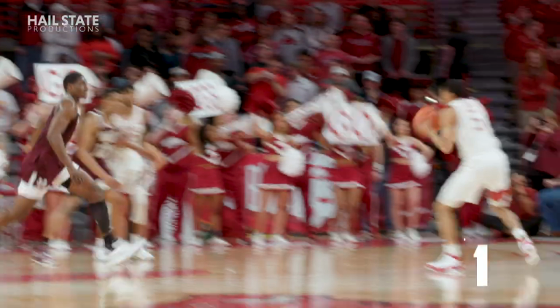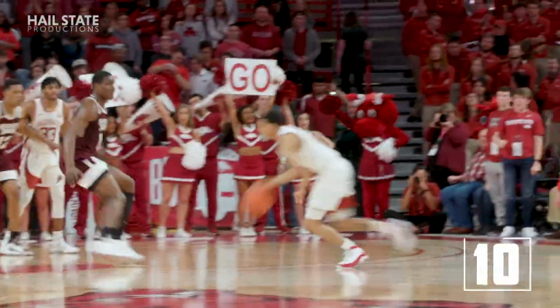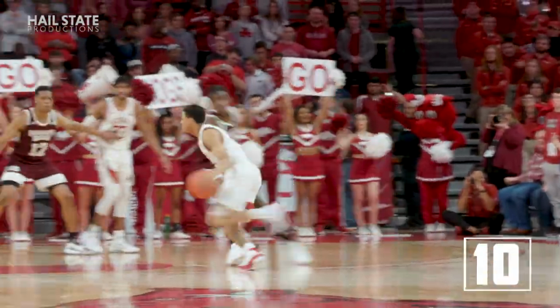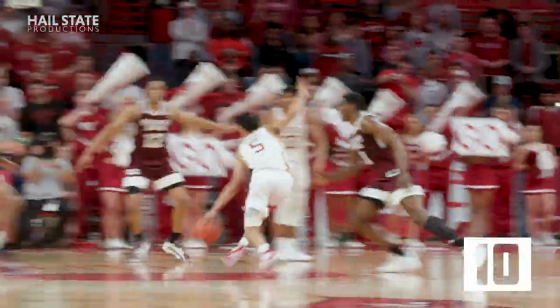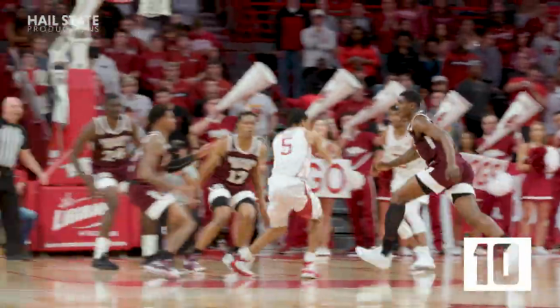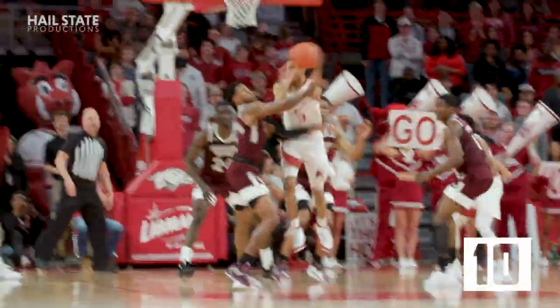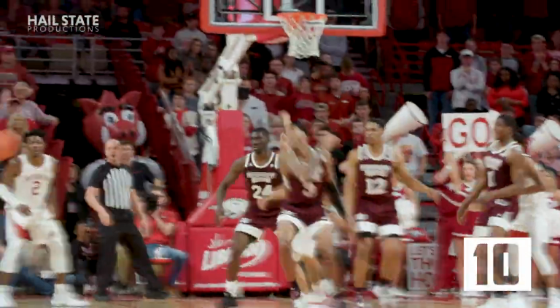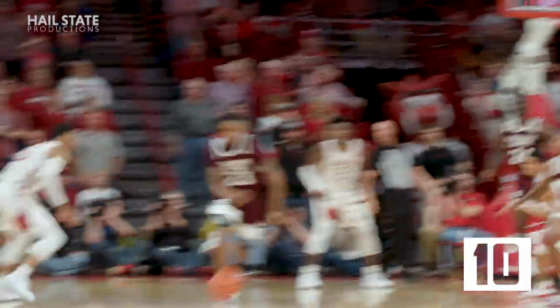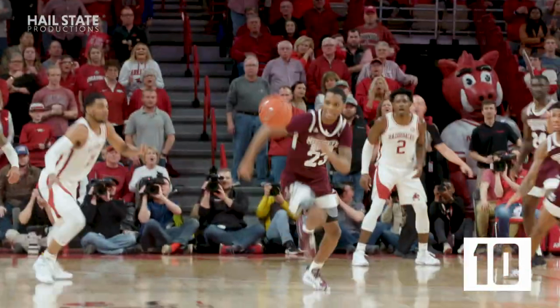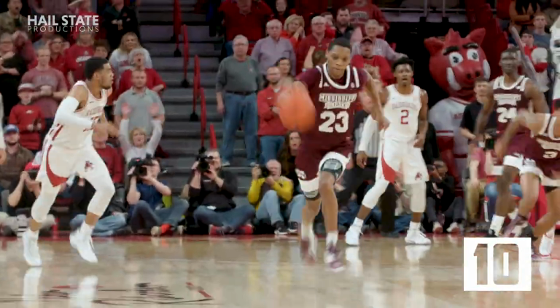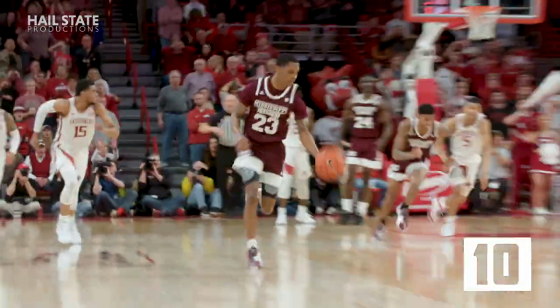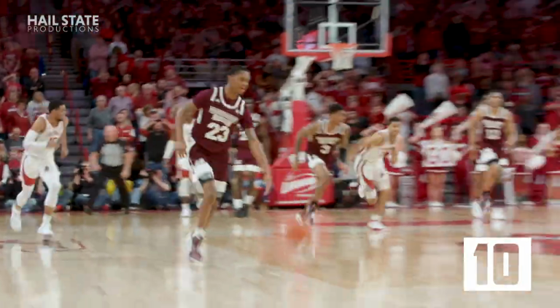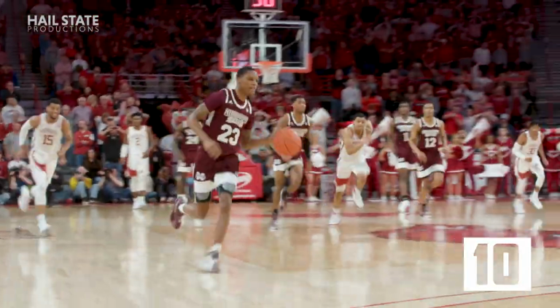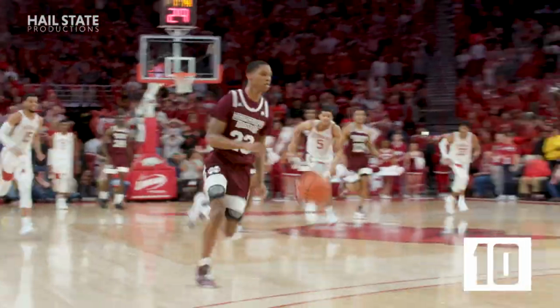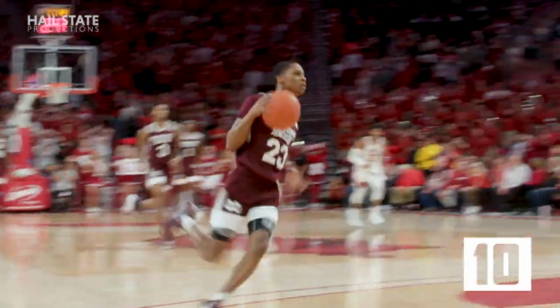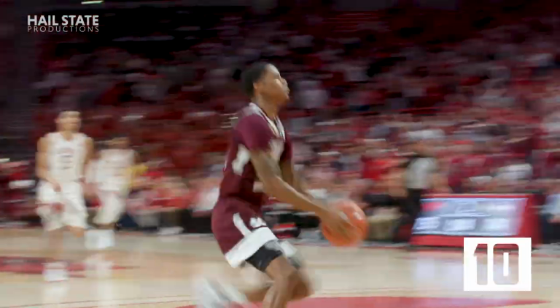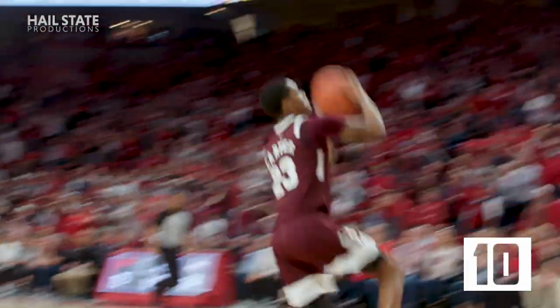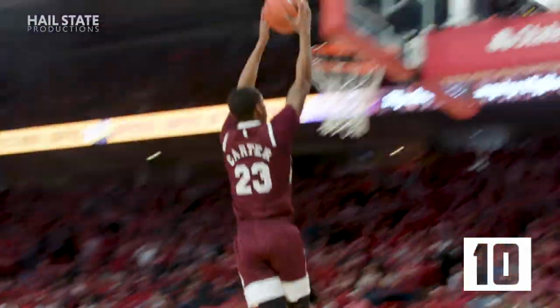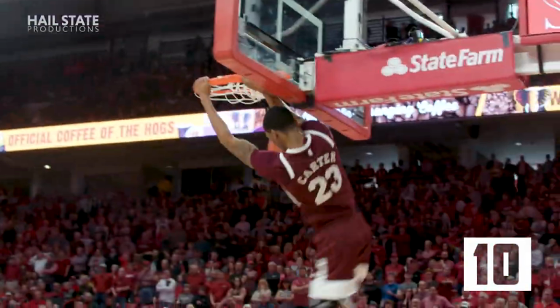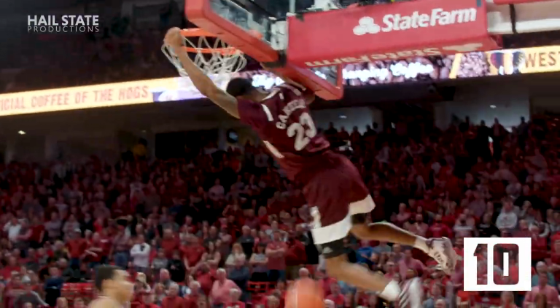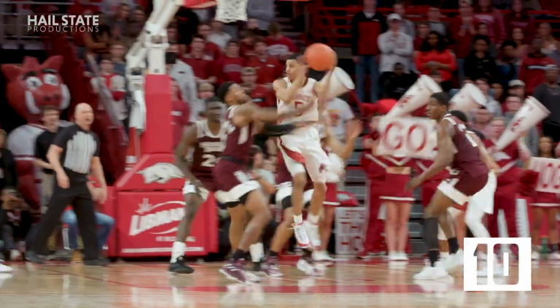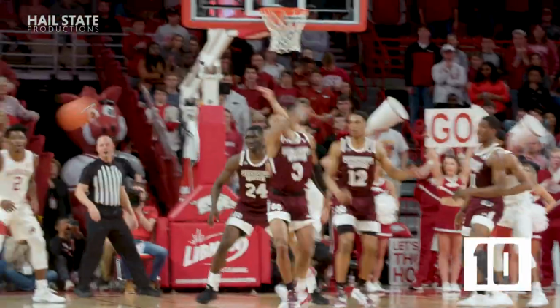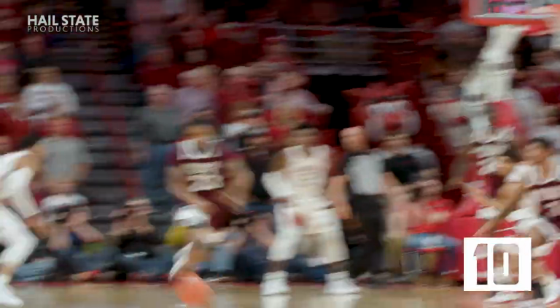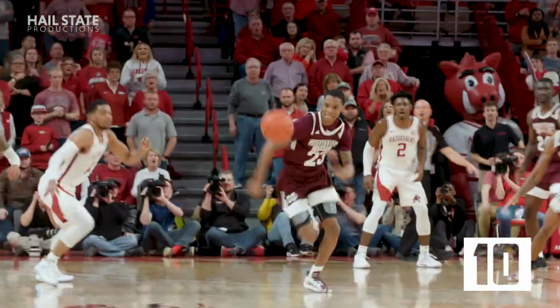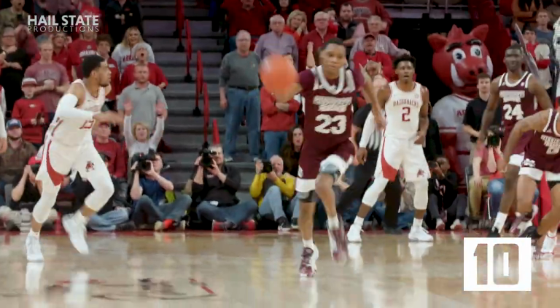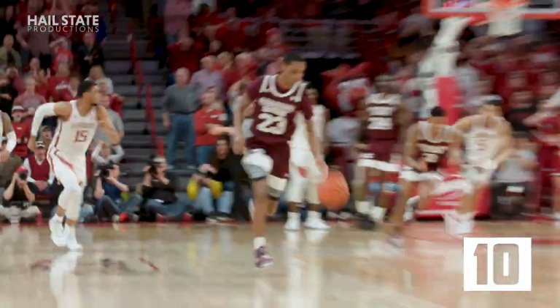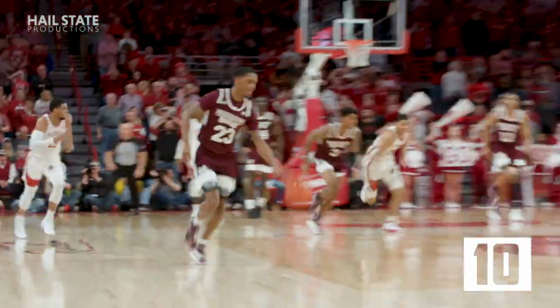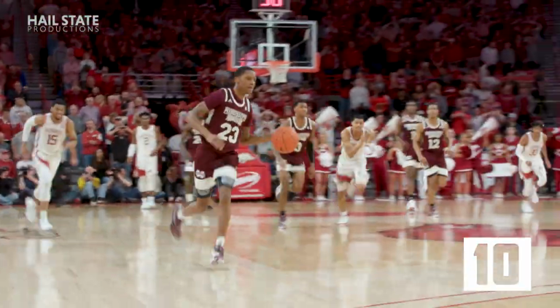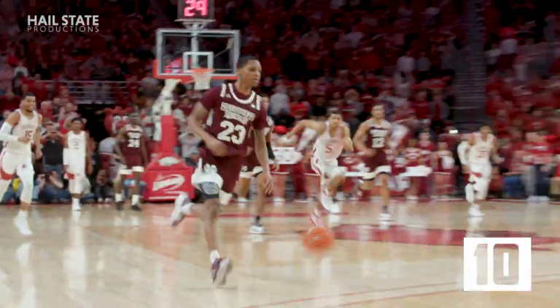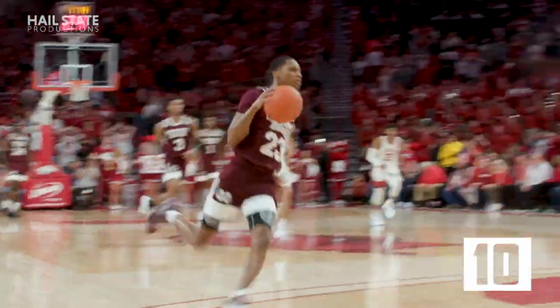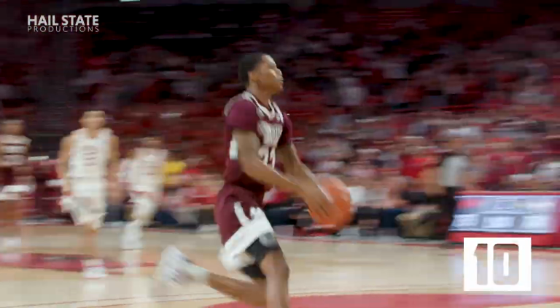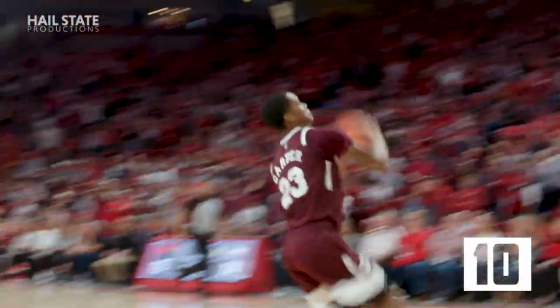Around right wing to Harris, drives into the paint, and is stolen by Carter. Carter all alone on the other end, drives in for a two-handed jam to put State in front. Great, great defensive play by Tyson Martin.